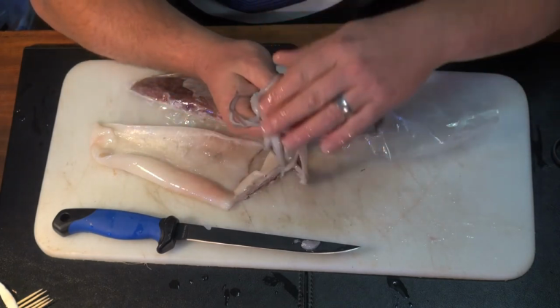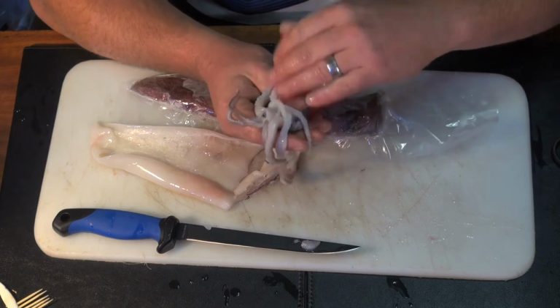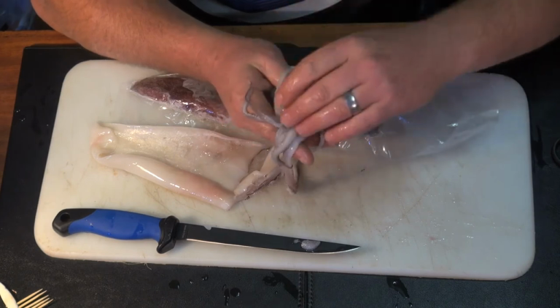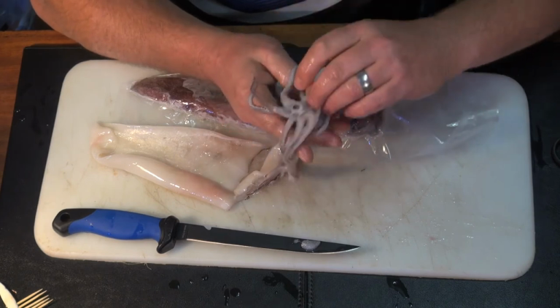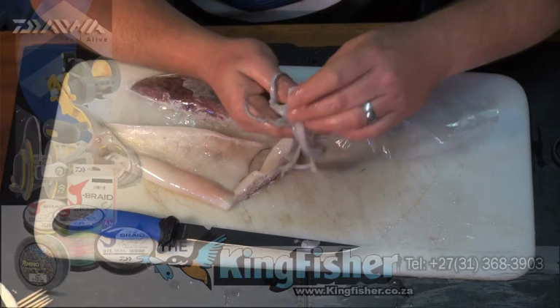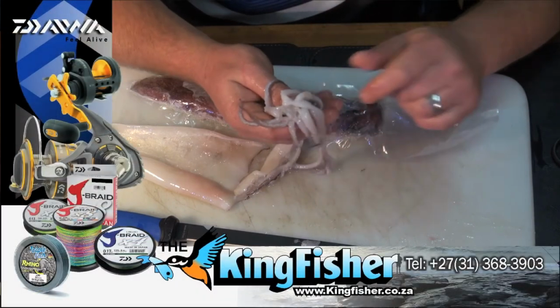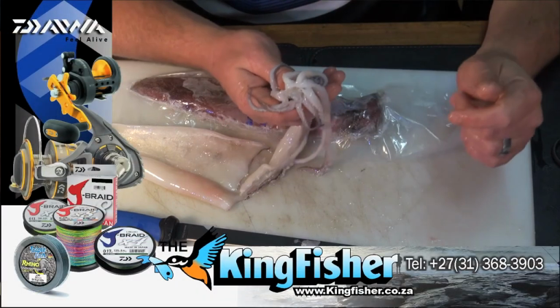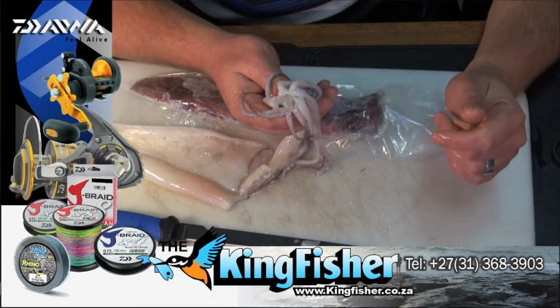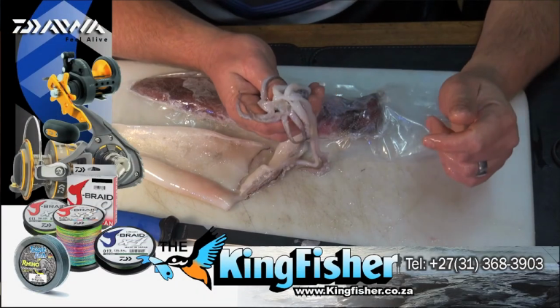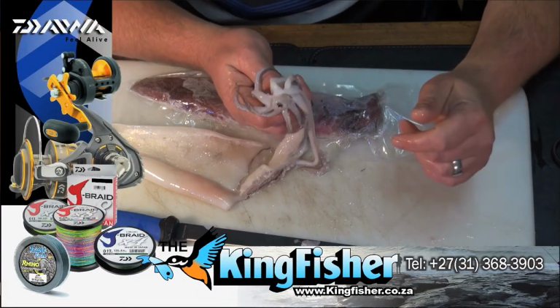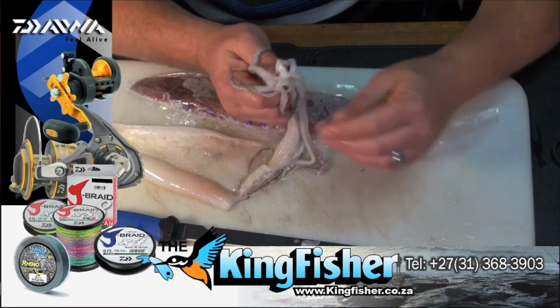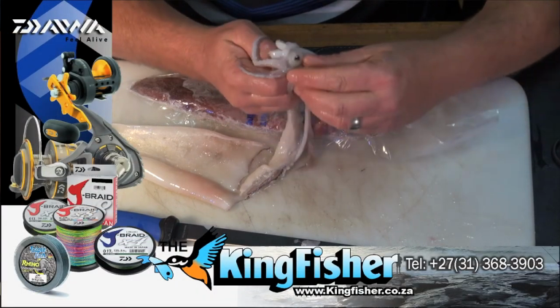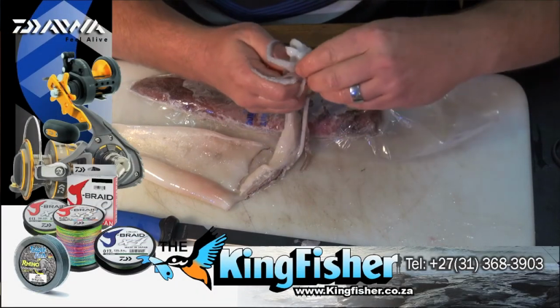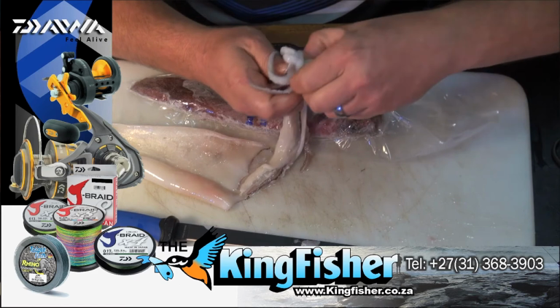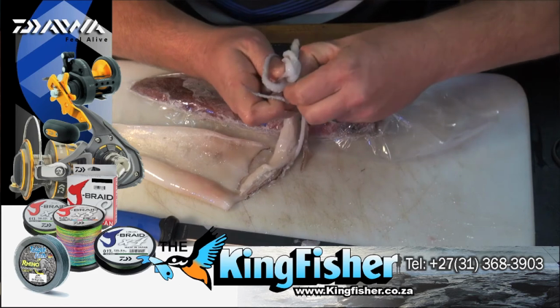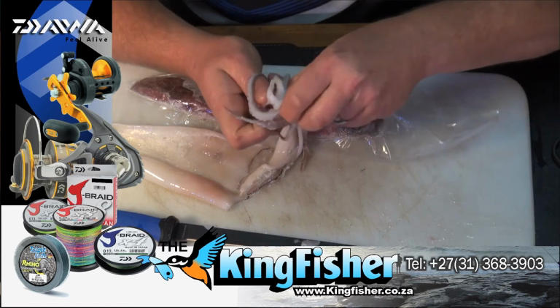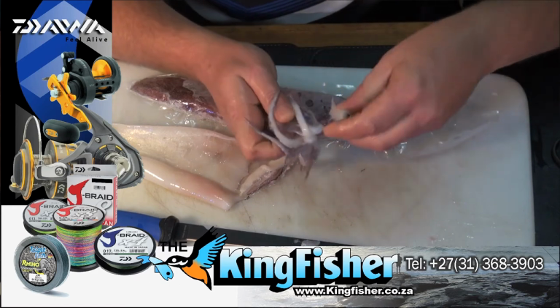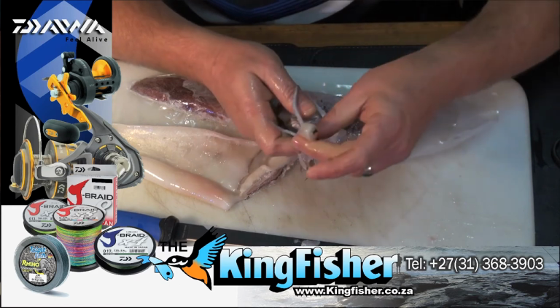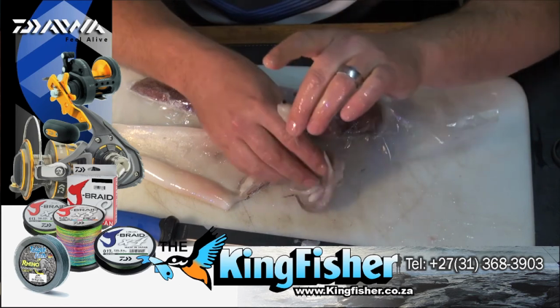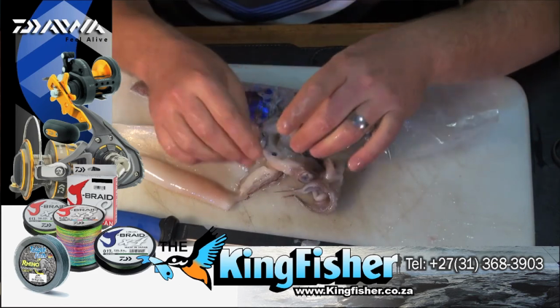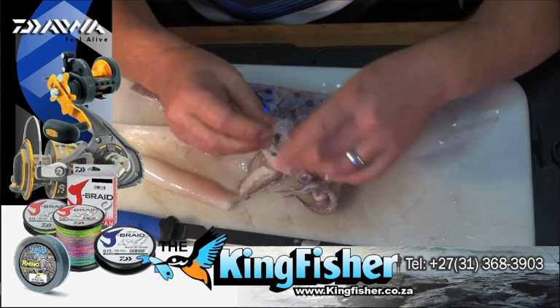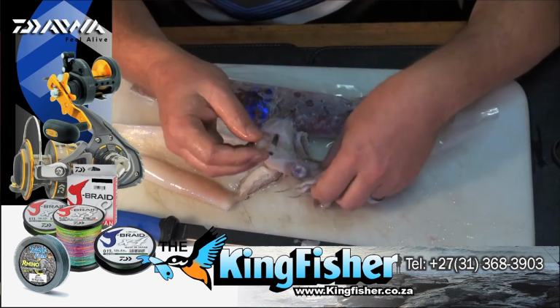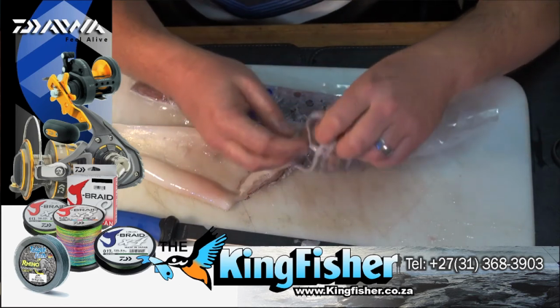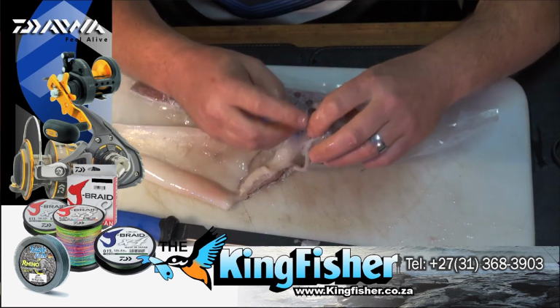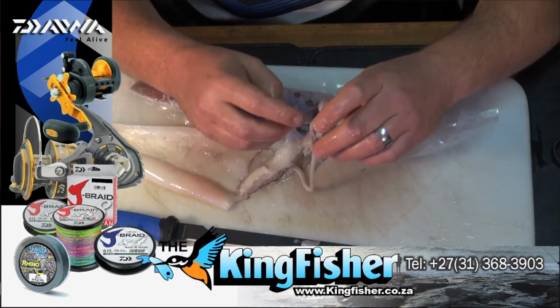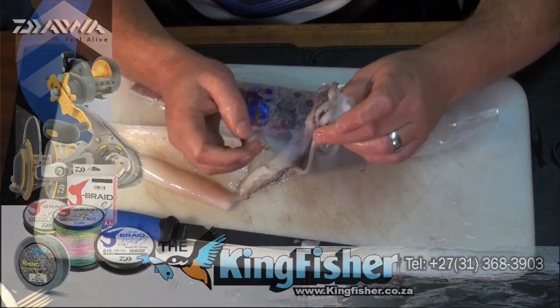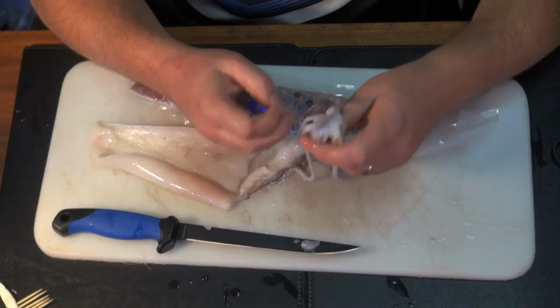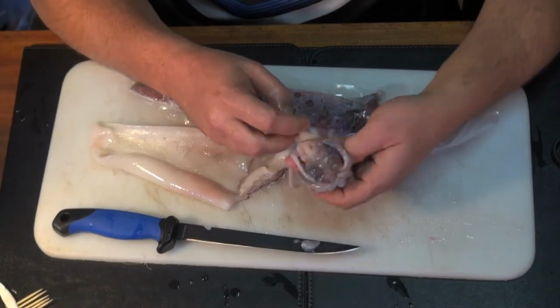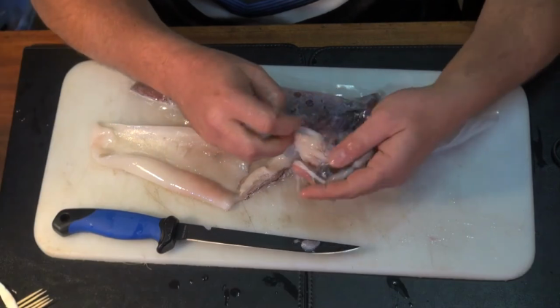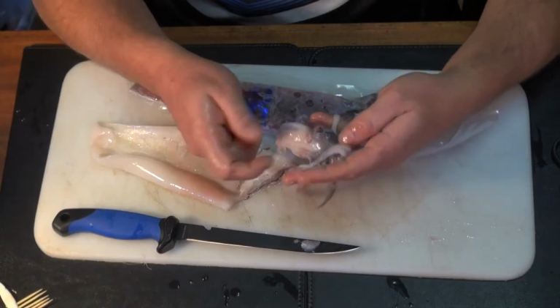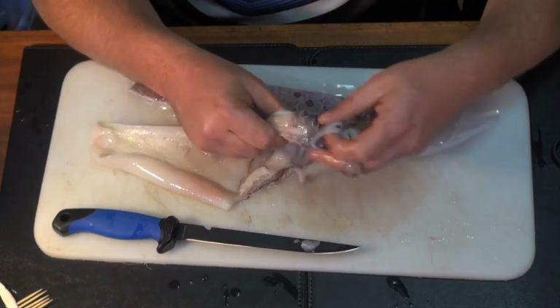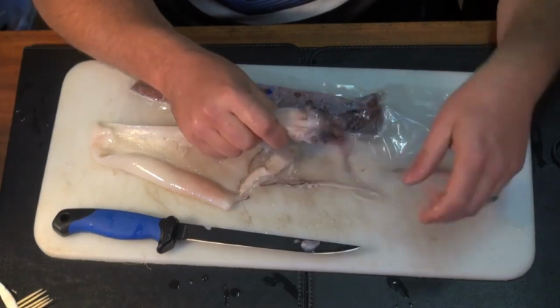If you open up the tentacles you'll see the beak. Push it out - stick your fingers in there and pull it out. That's the beak - it makes the tentacles curl up if you leave it in, so pull that out first.